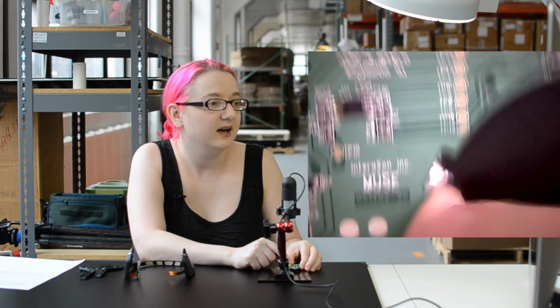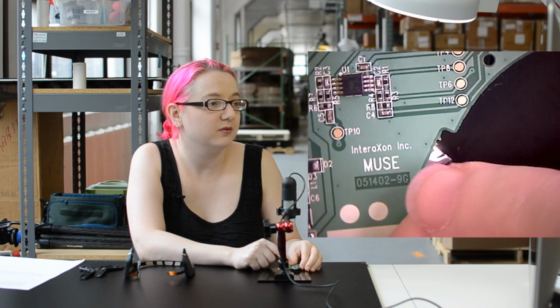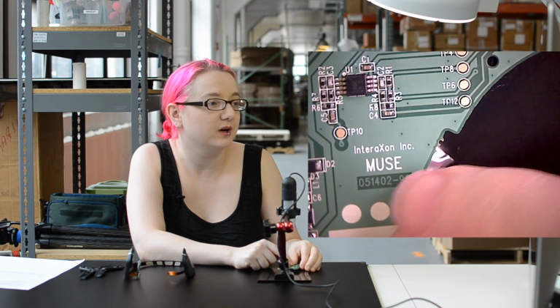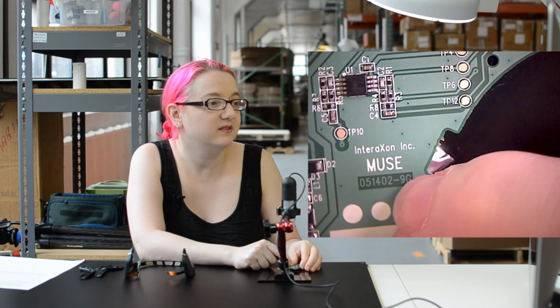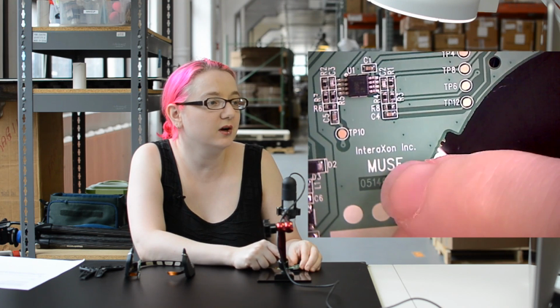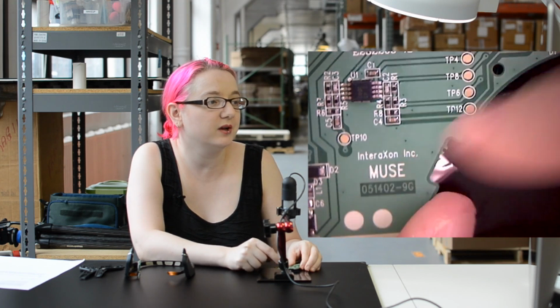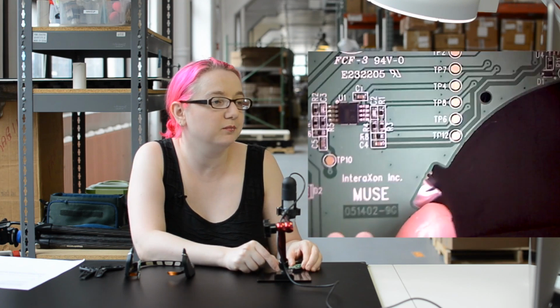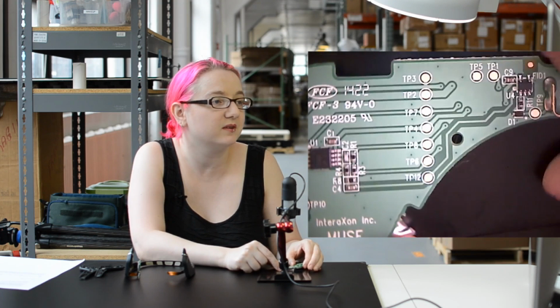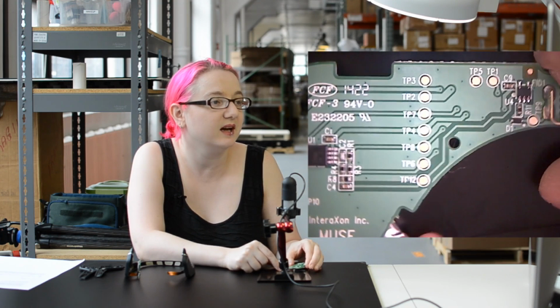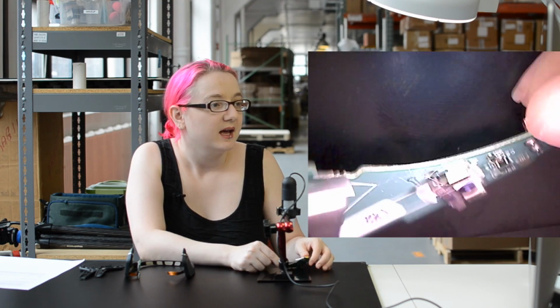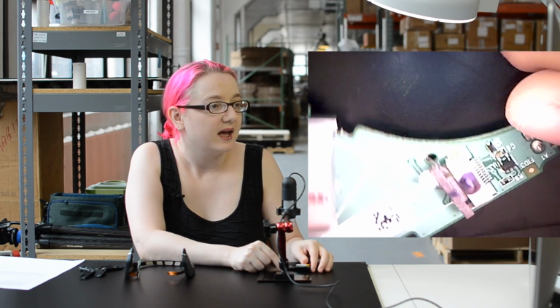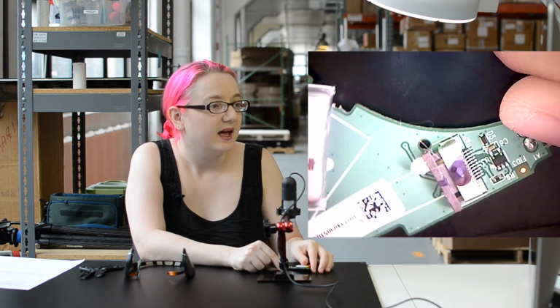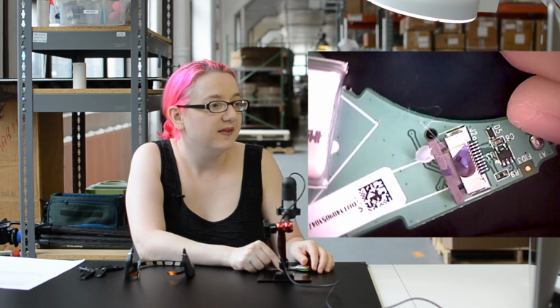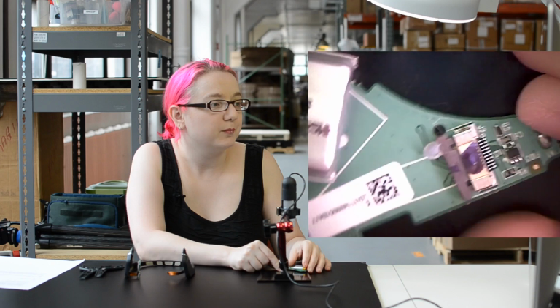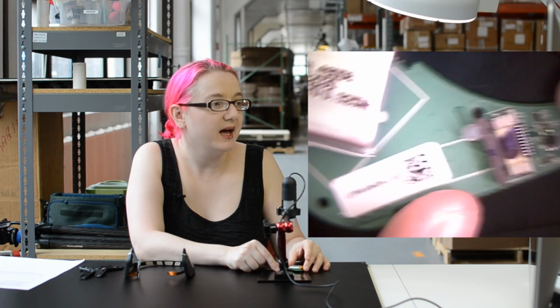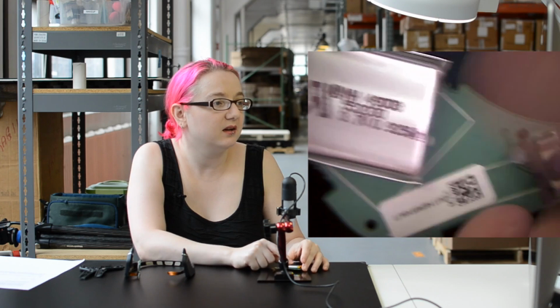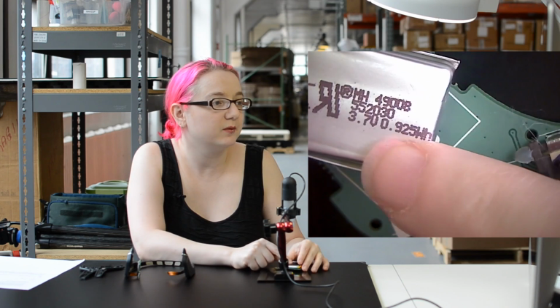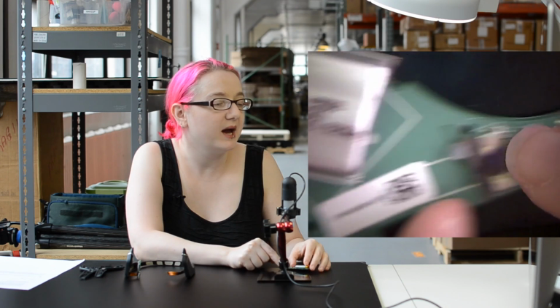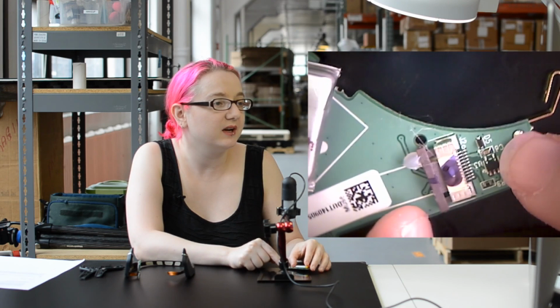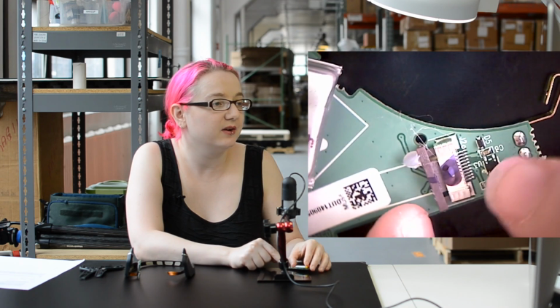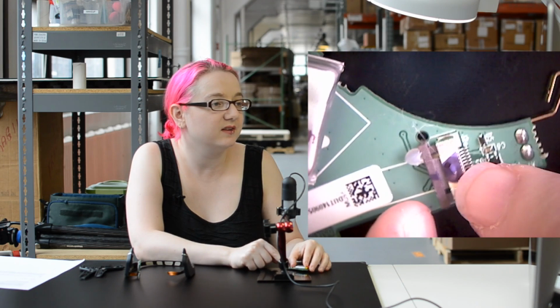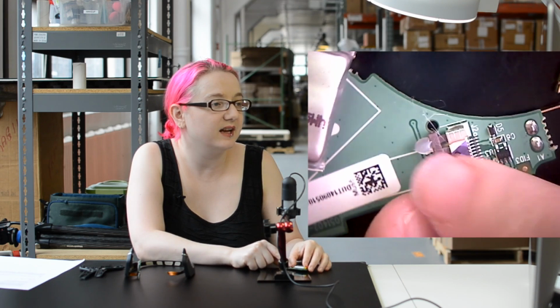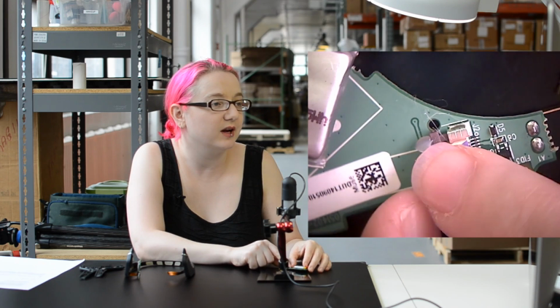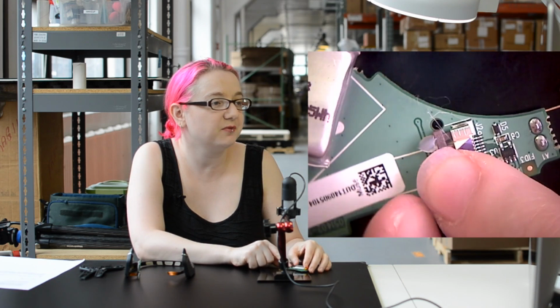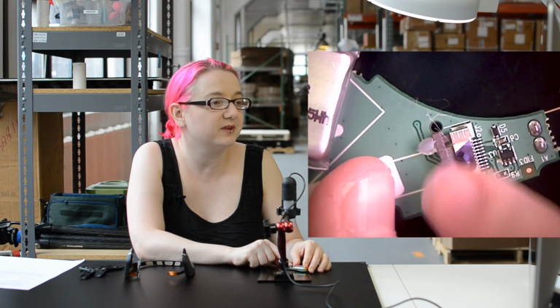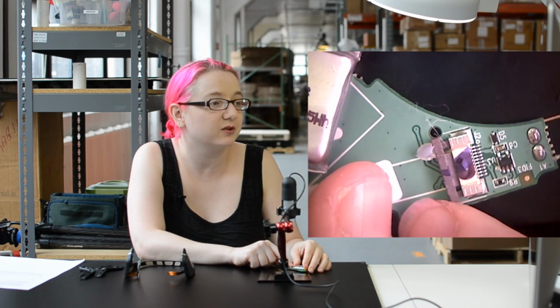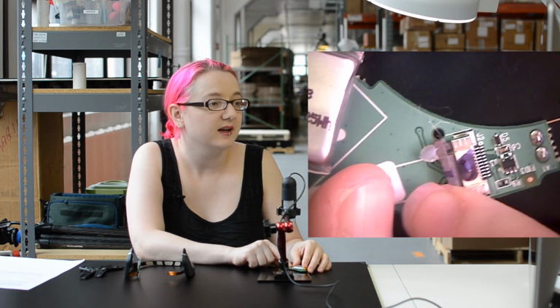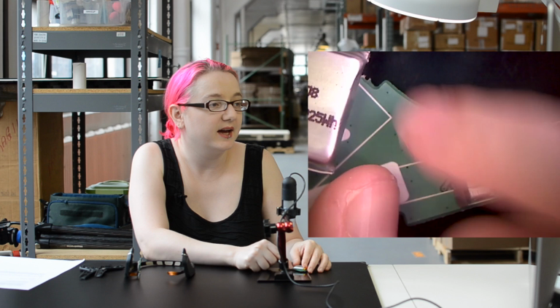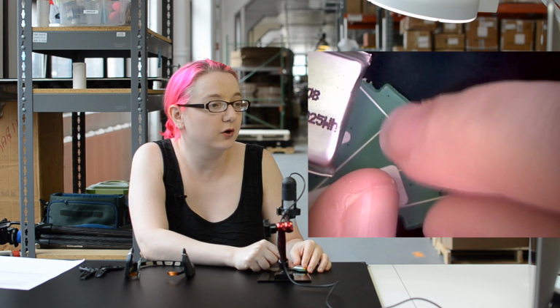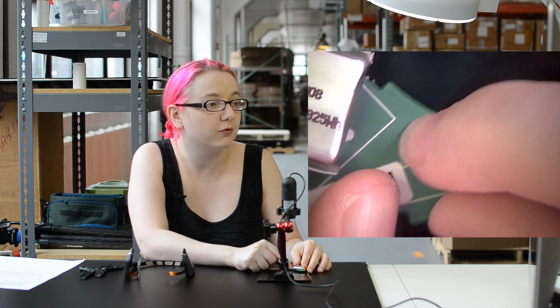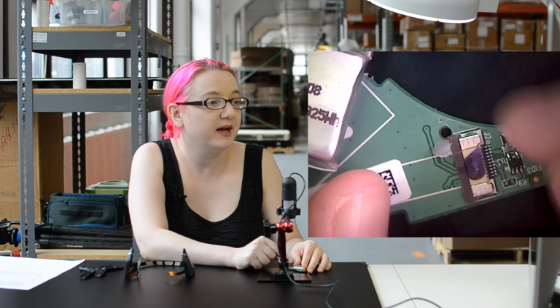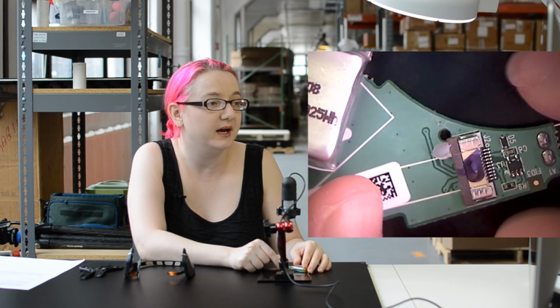We've also got a date code and 'Muse' marking, which is kind of nice. And then on the back, alongside the battery, there's this connector for the flex circuit that goes around the headband.